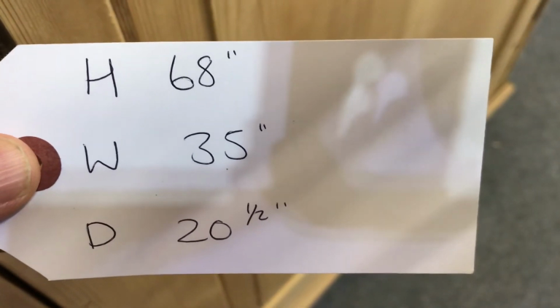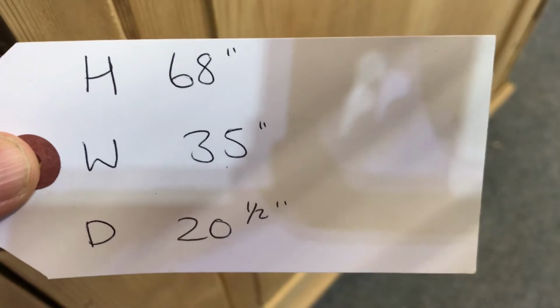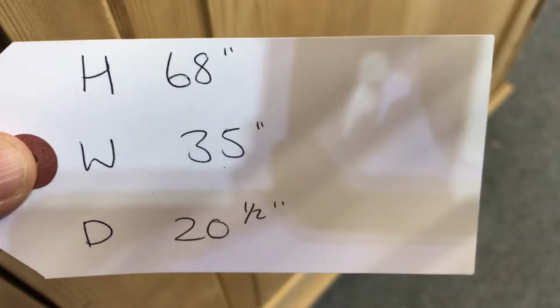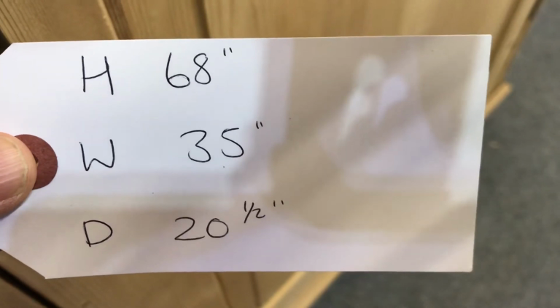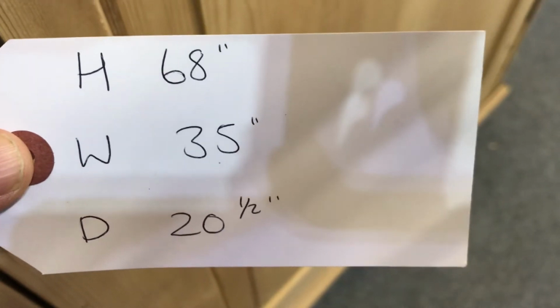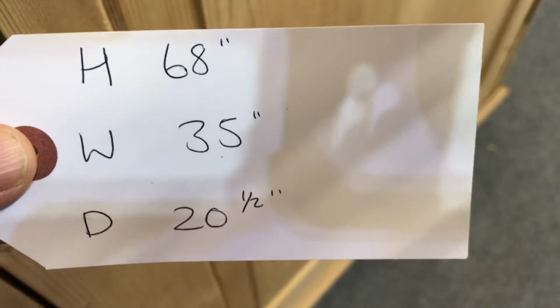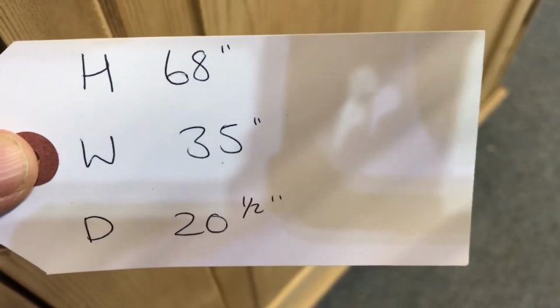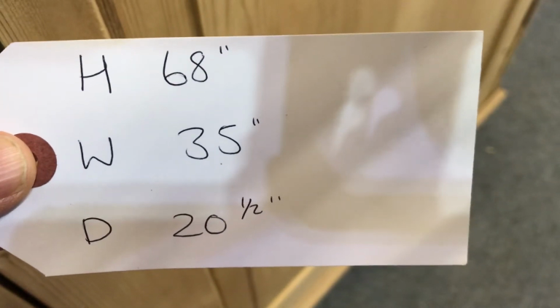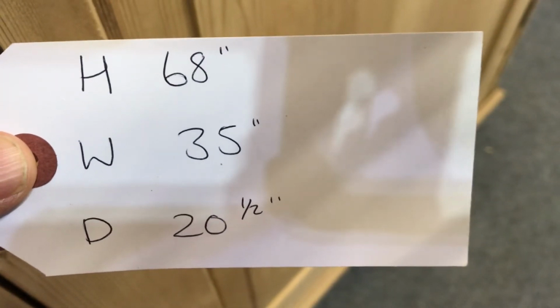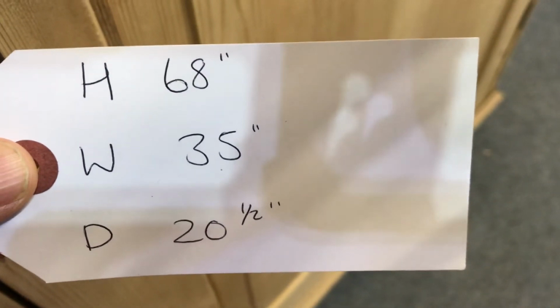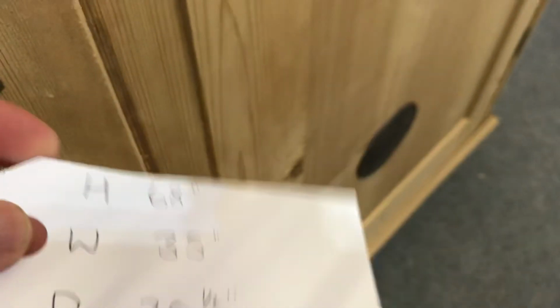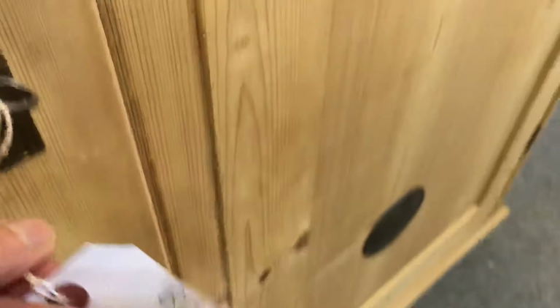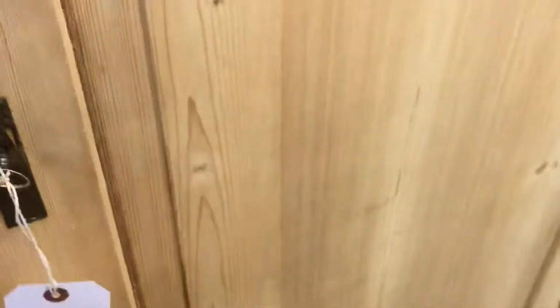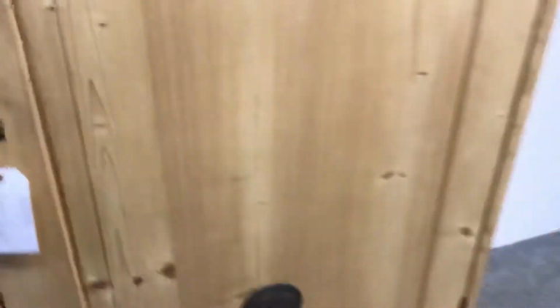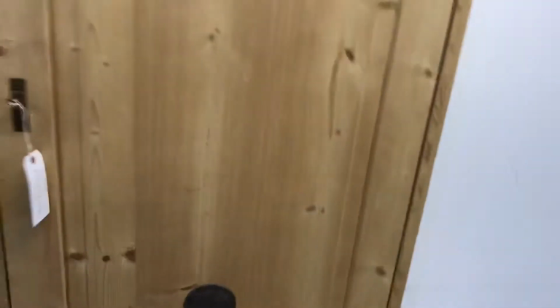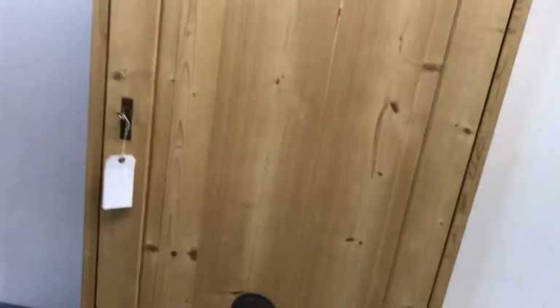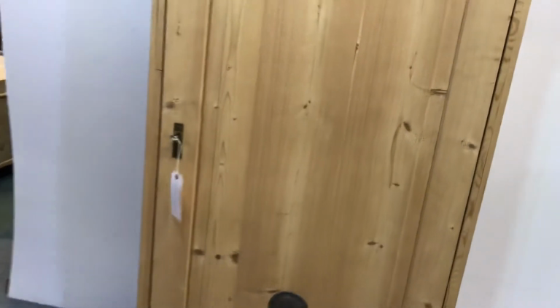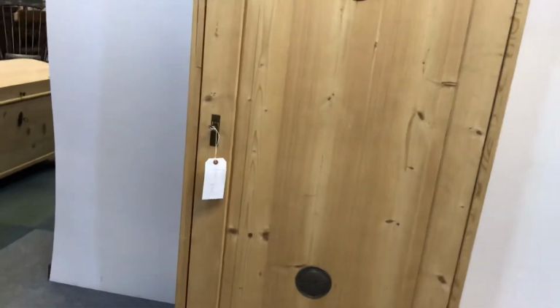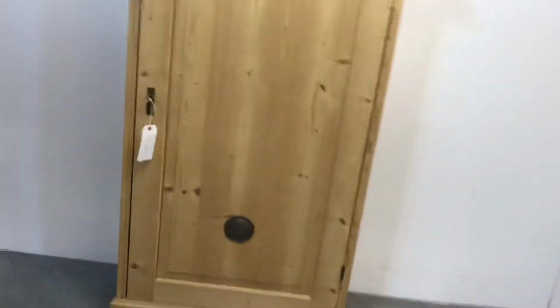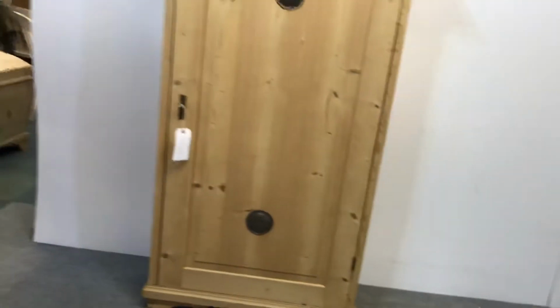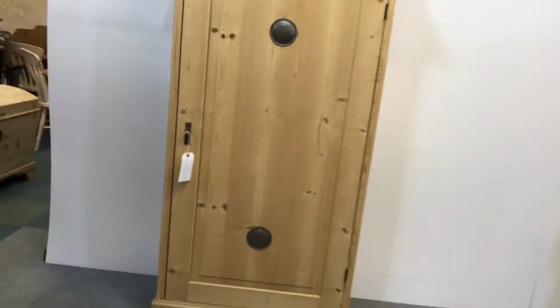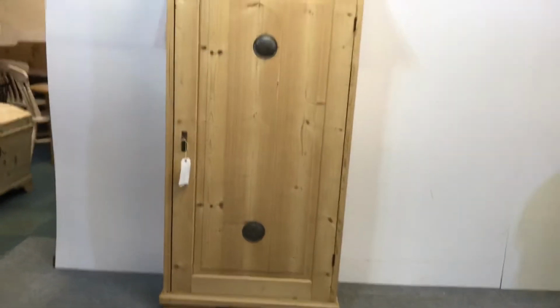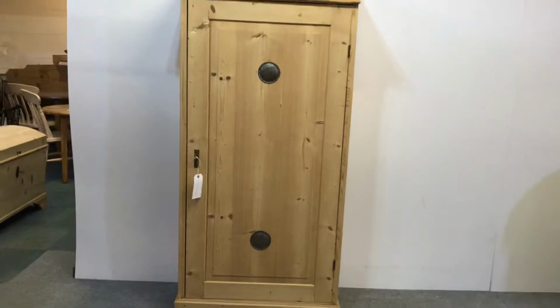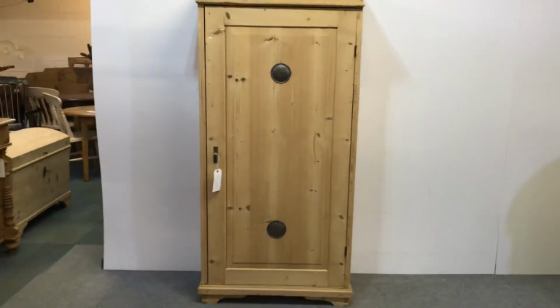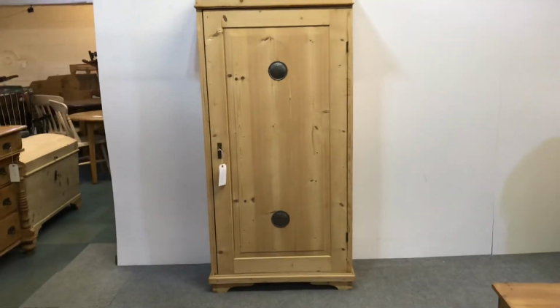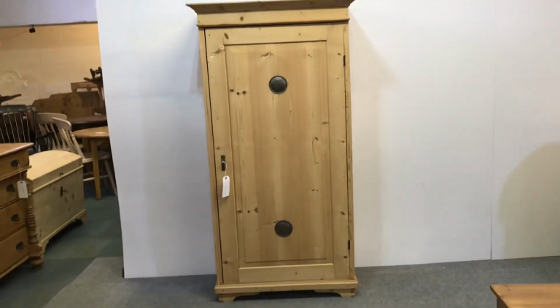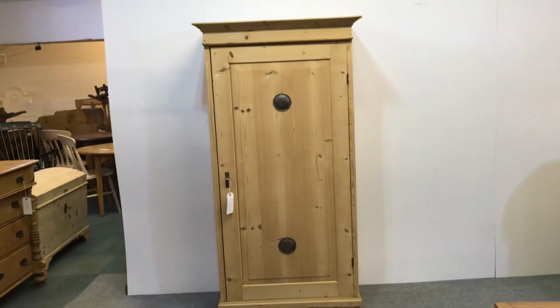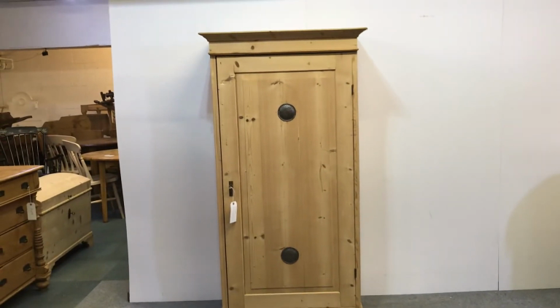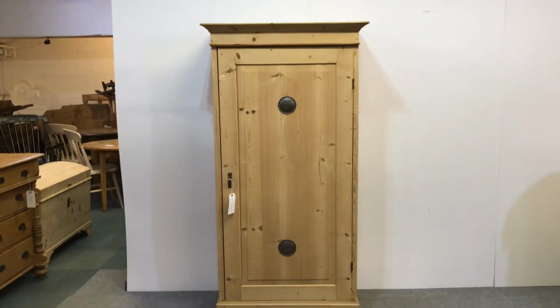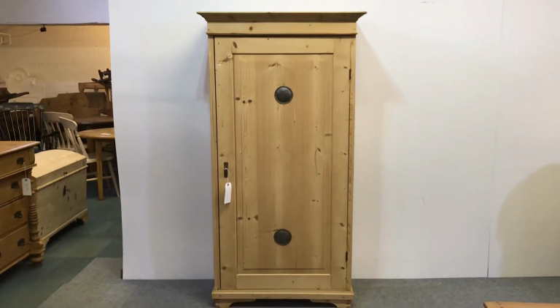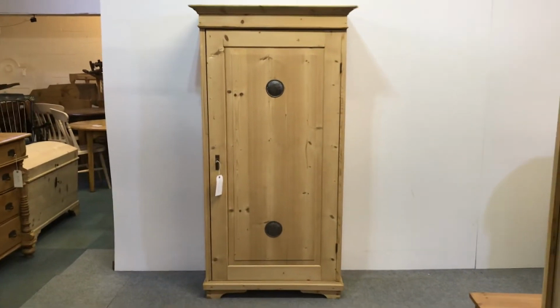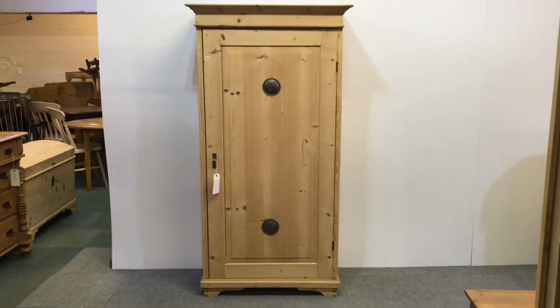The width at the widest point is 35 inches, the depth at the deepest point is 20.5 inches, and this doesn't dismantle, so if it's going upstairs then just be careful to measure your access carefully.